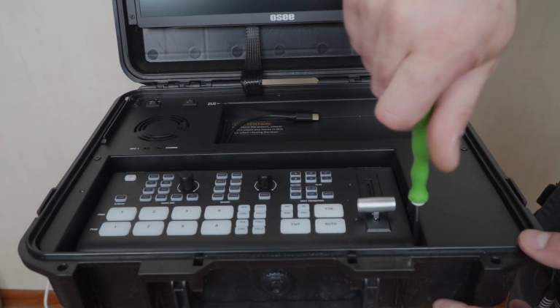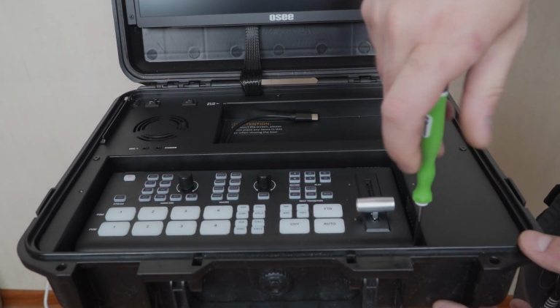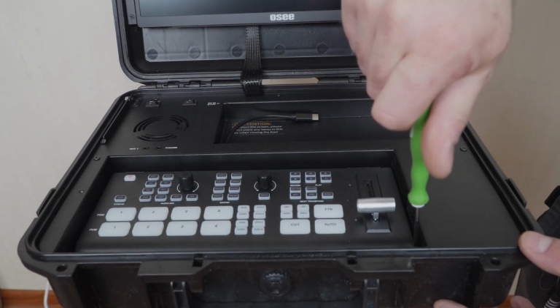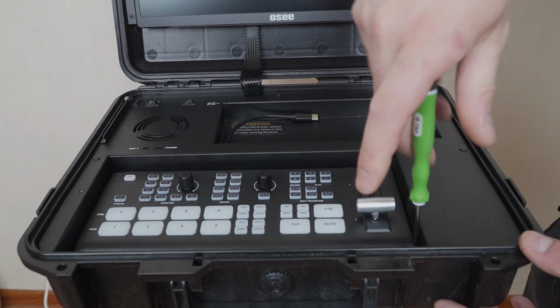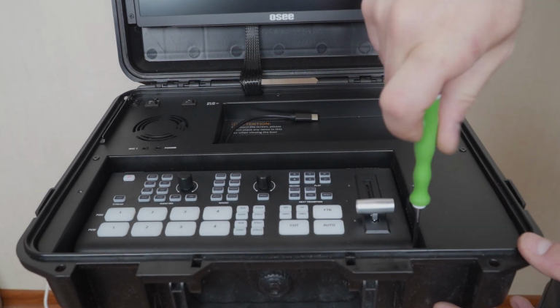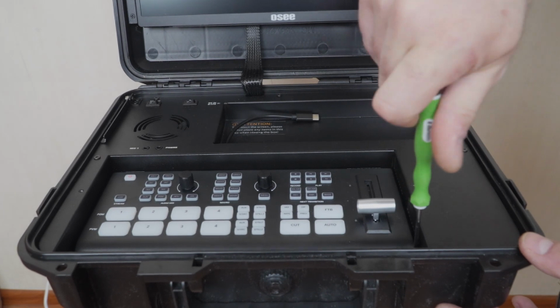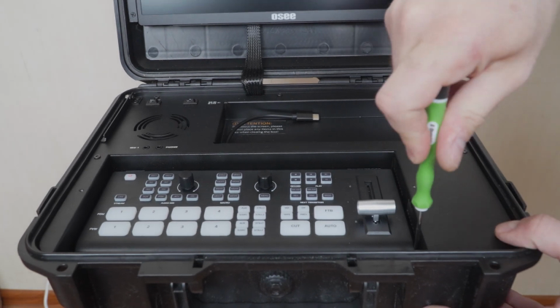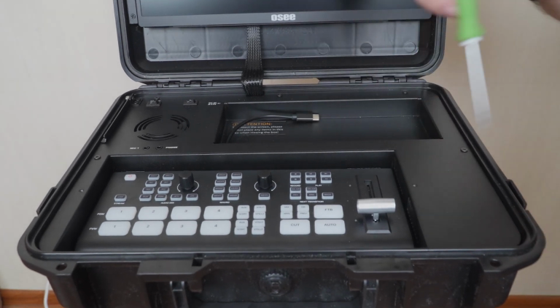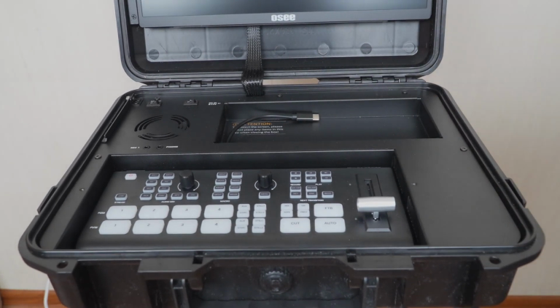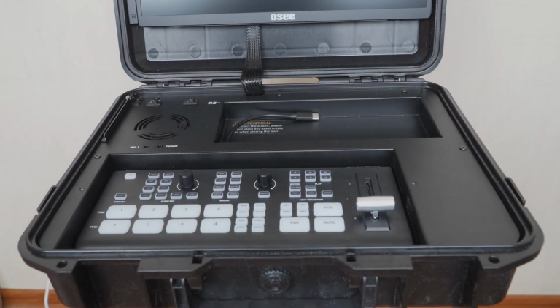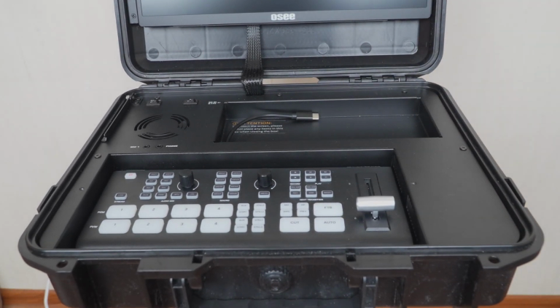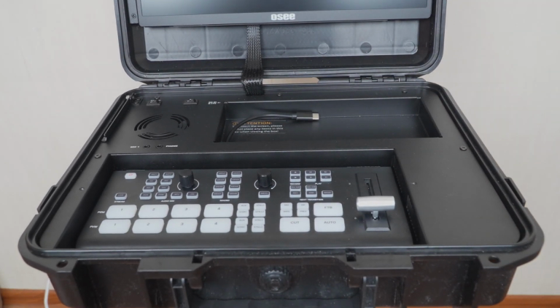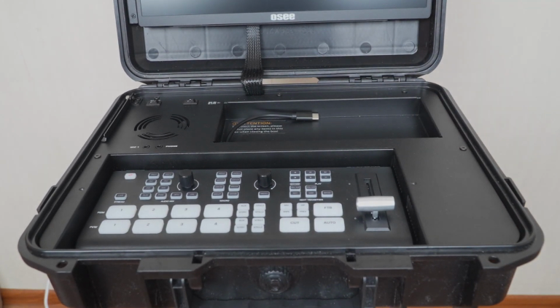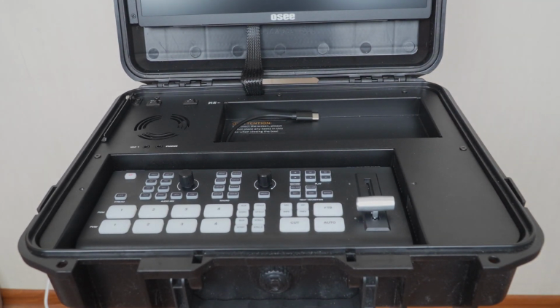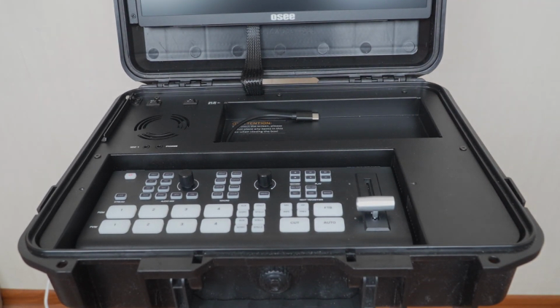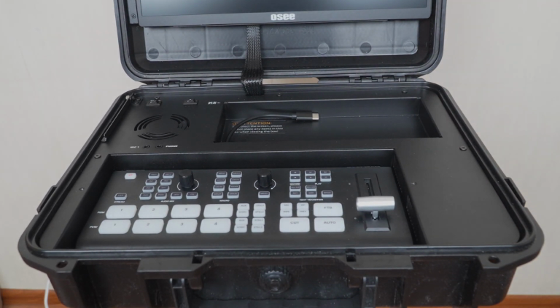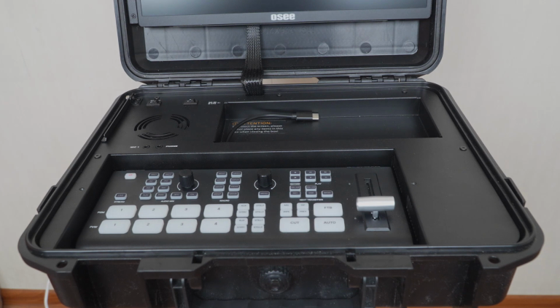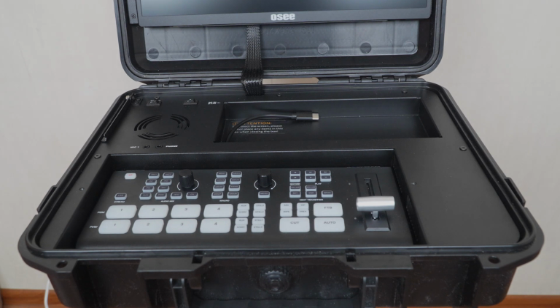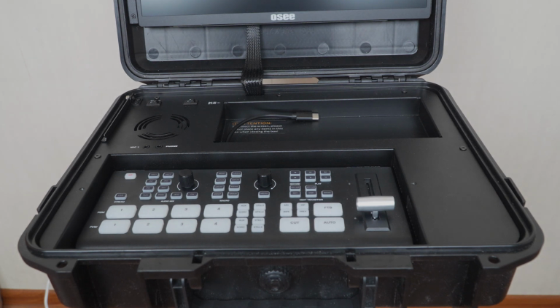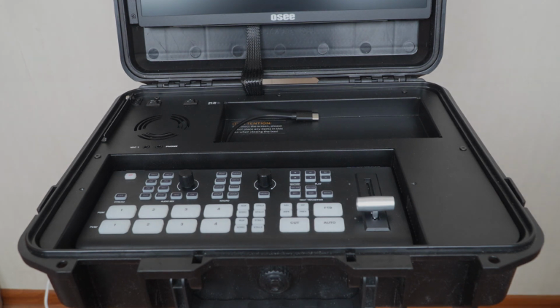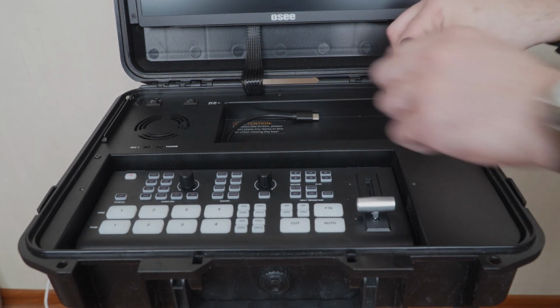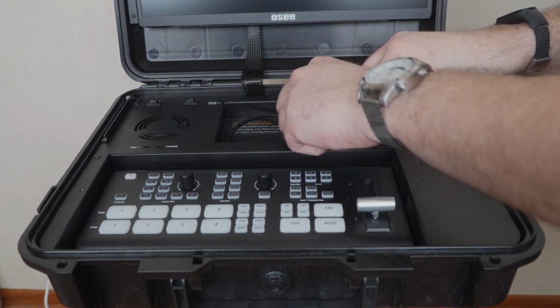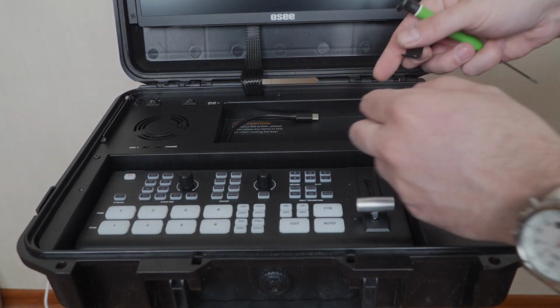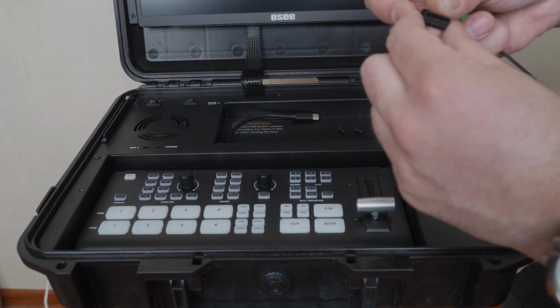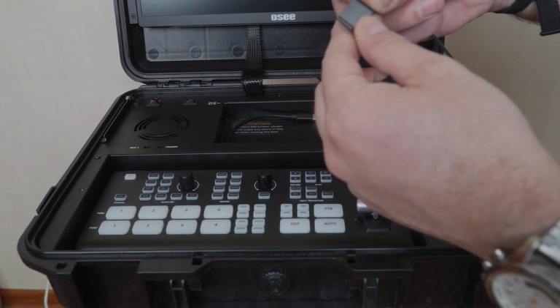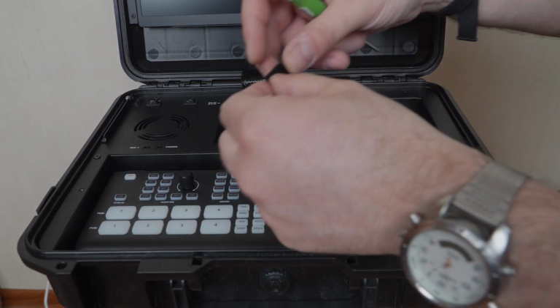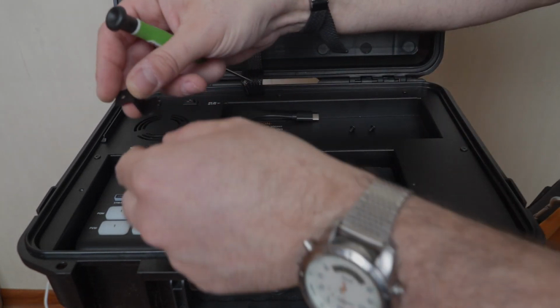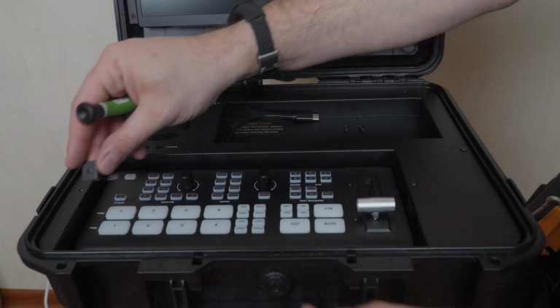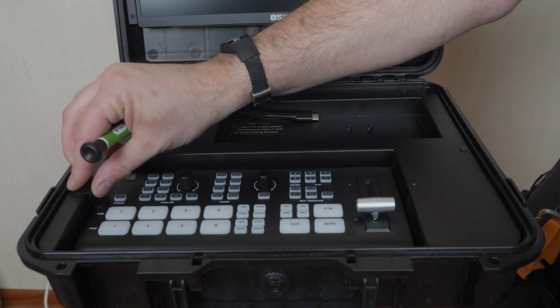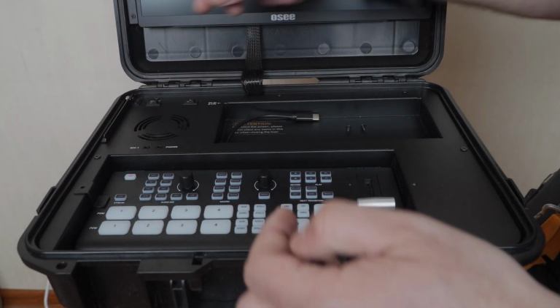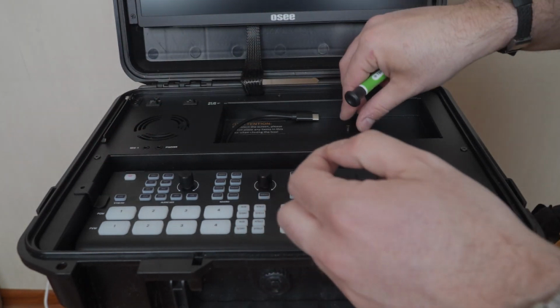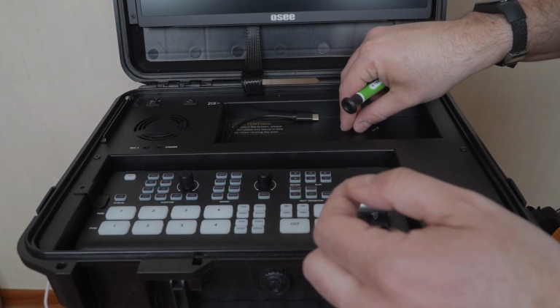The 8th perimeter screw goes in. And now all that's left are 2 tabs, with screws holding them in place, so that our deck wouldn't dangle inside and damage the display.